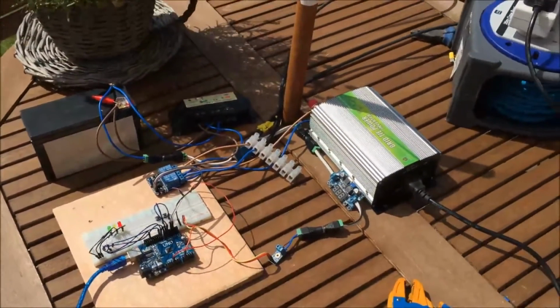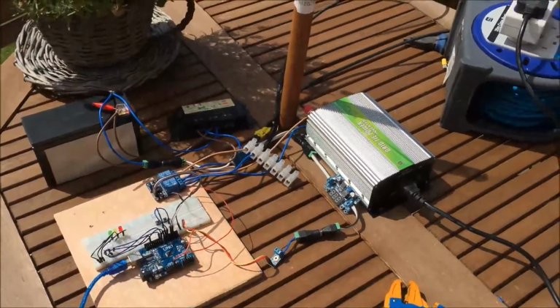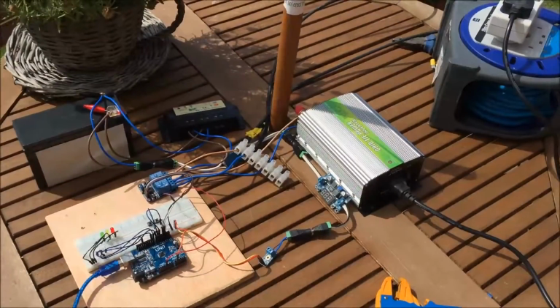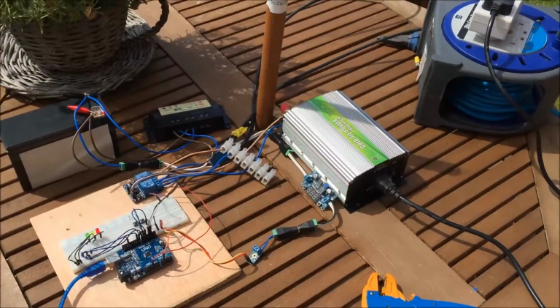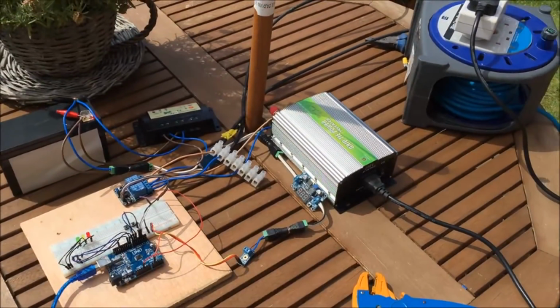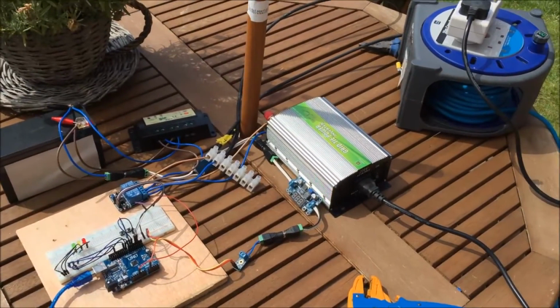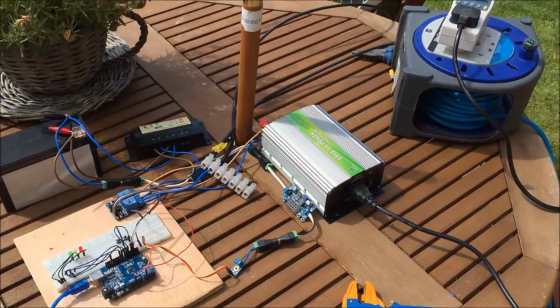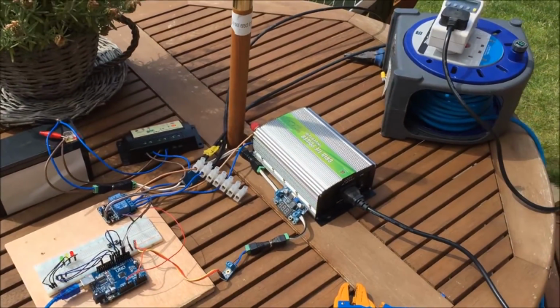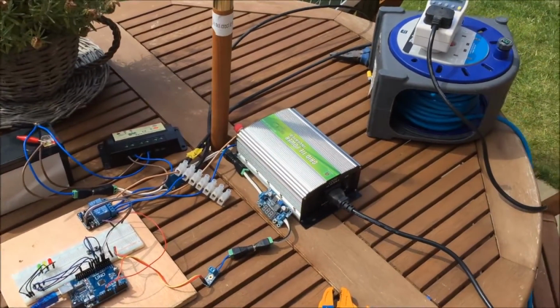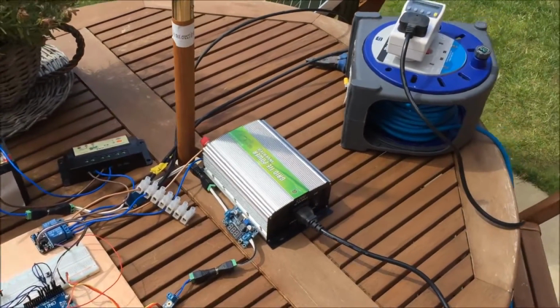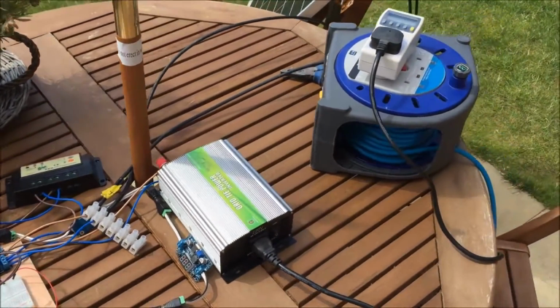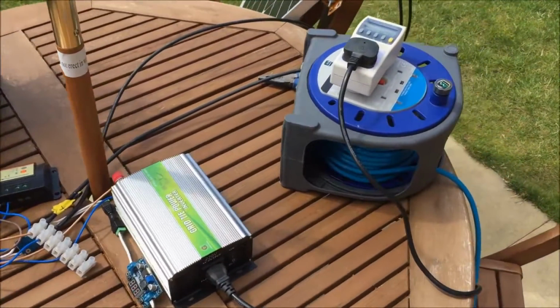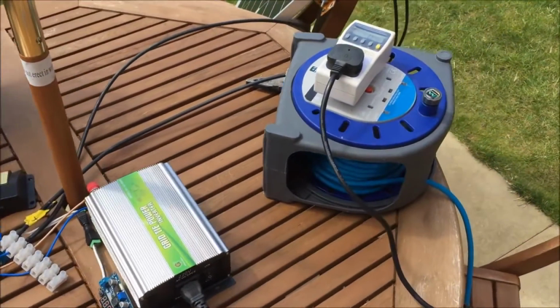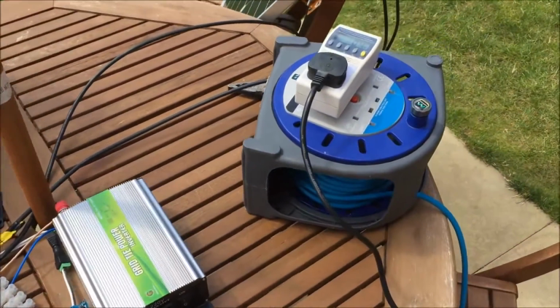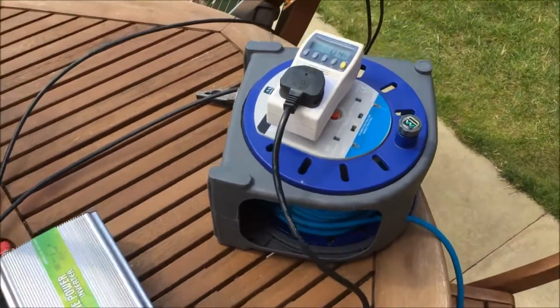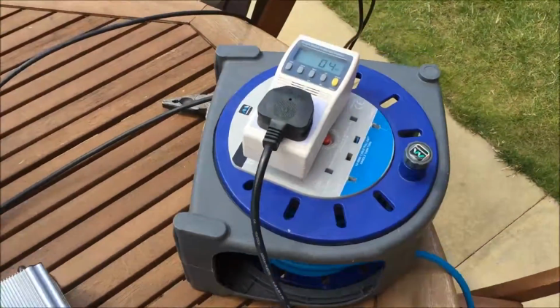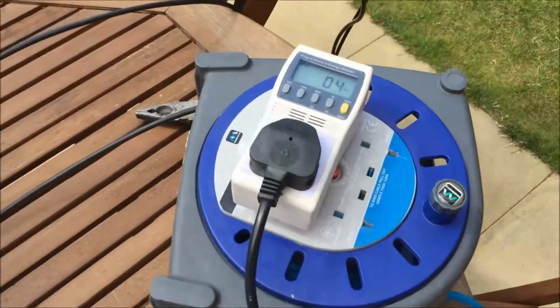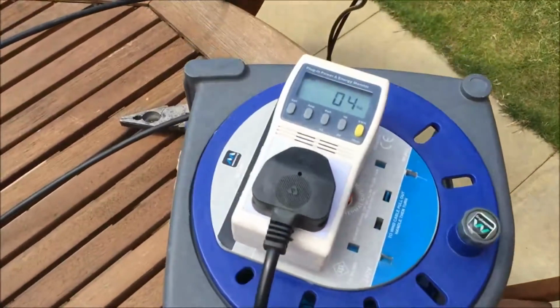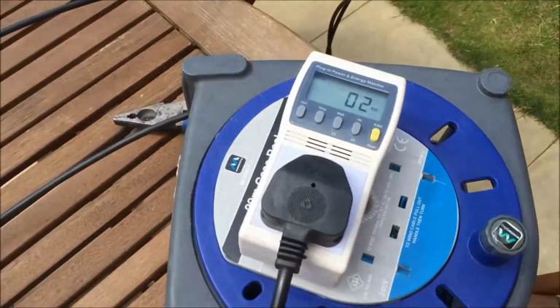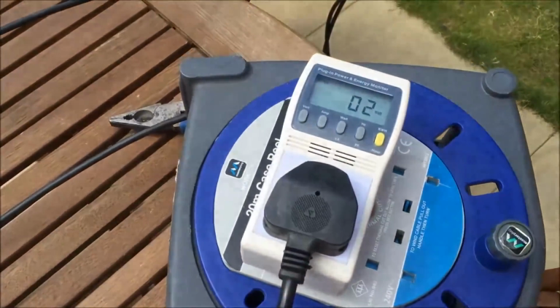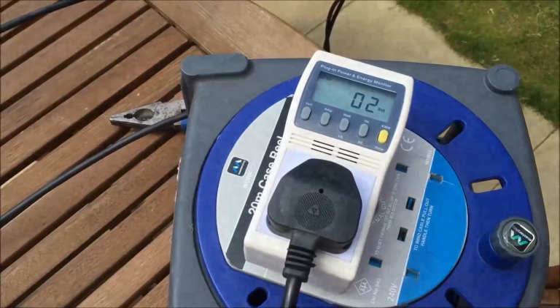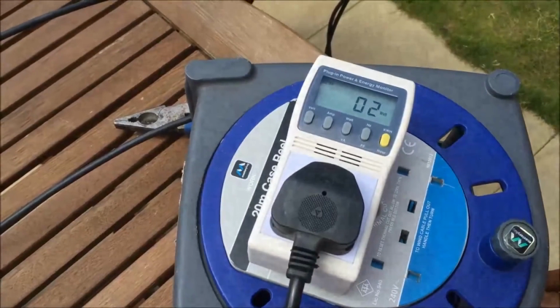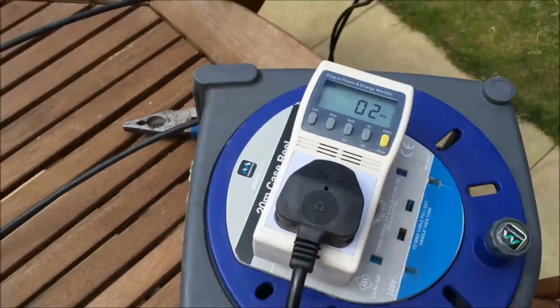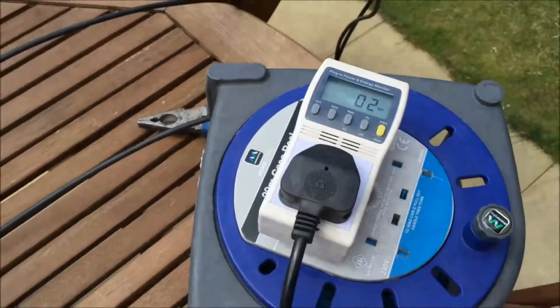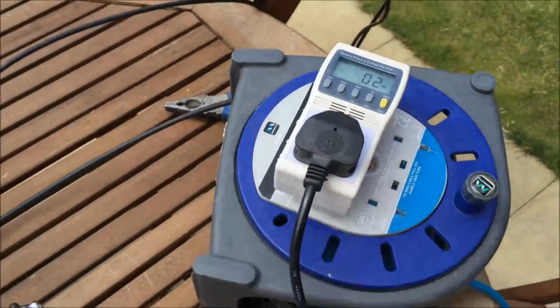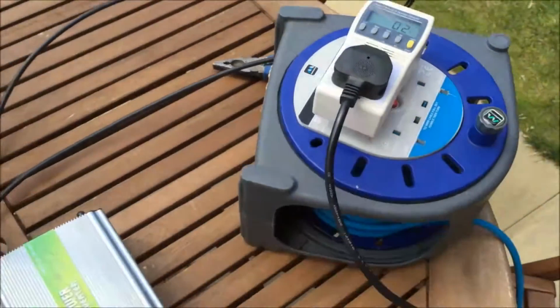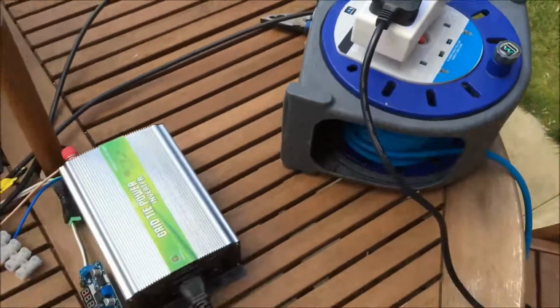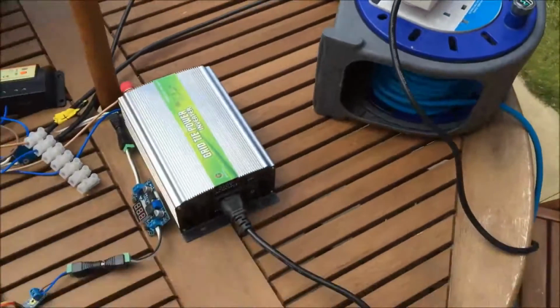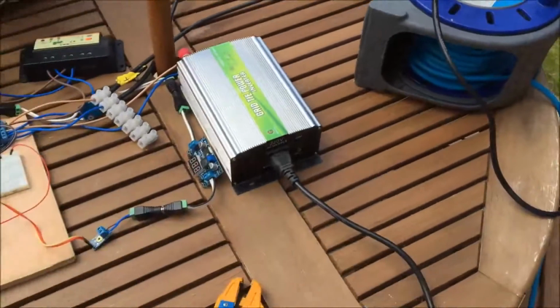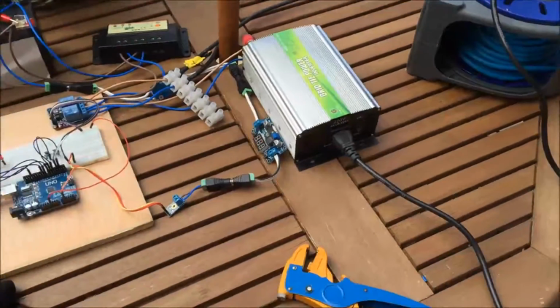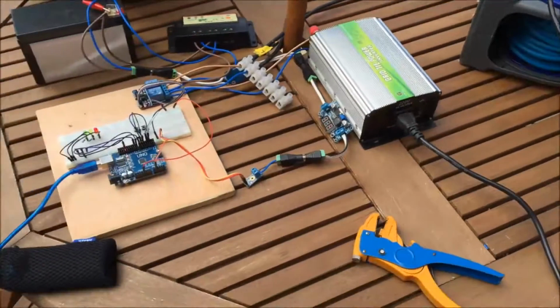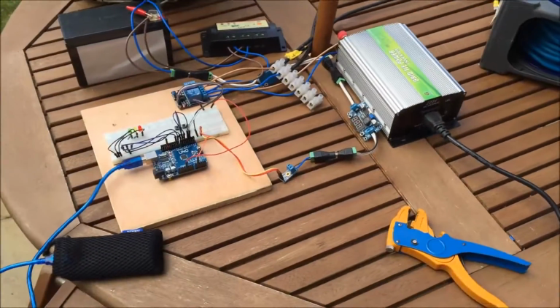So when my panels have completely filled my battery they can now feed the grid. The end.